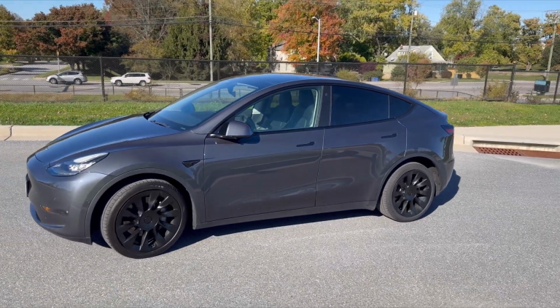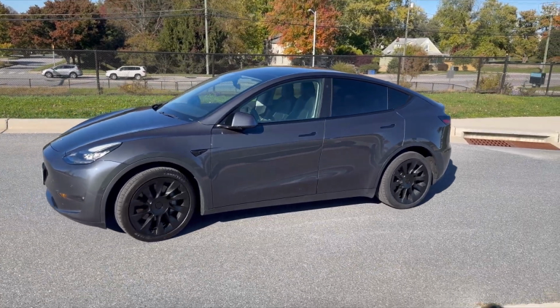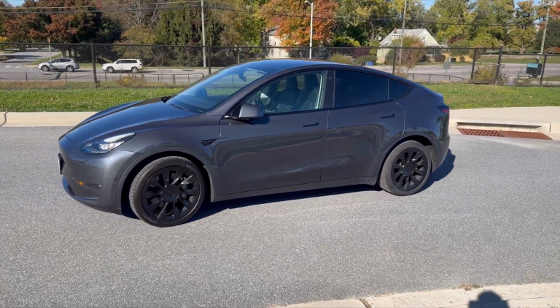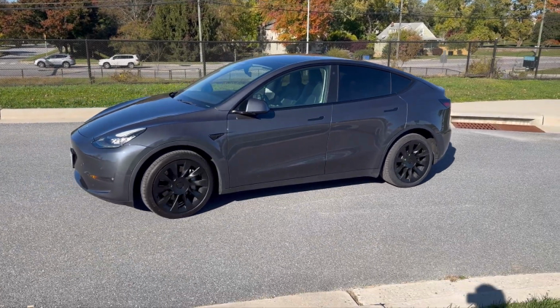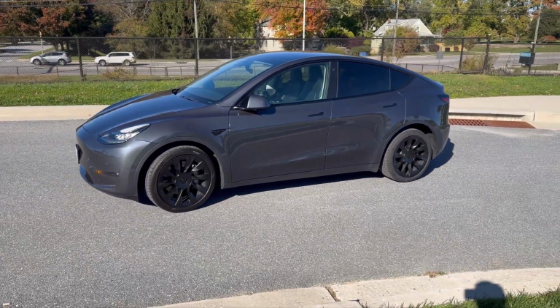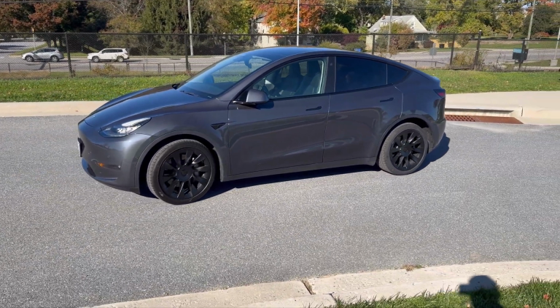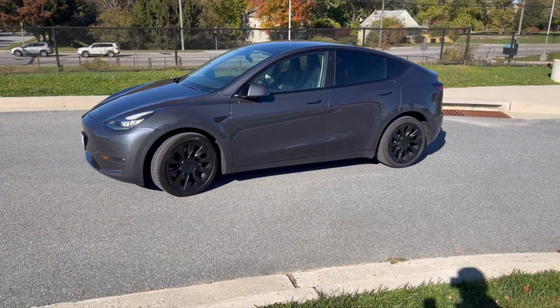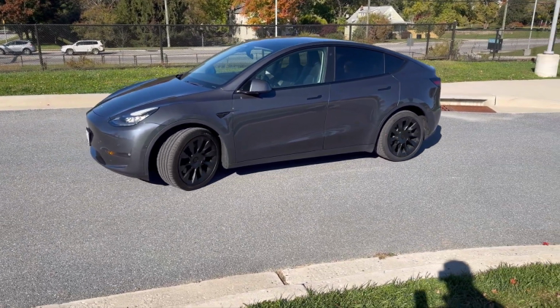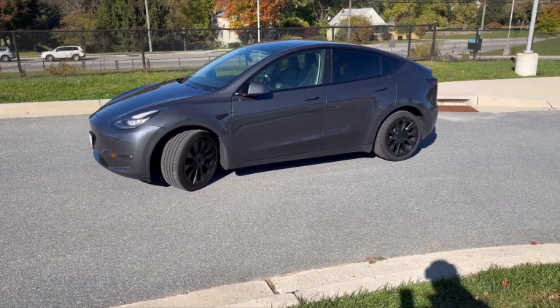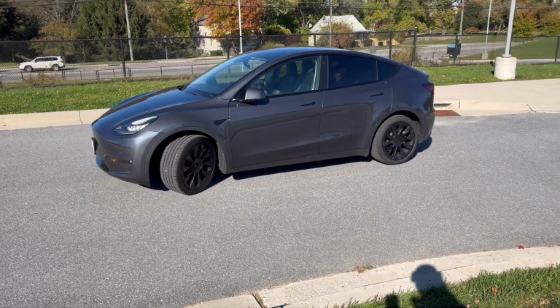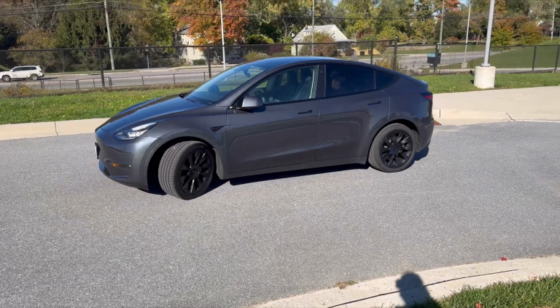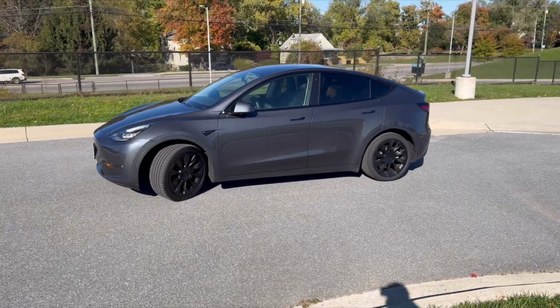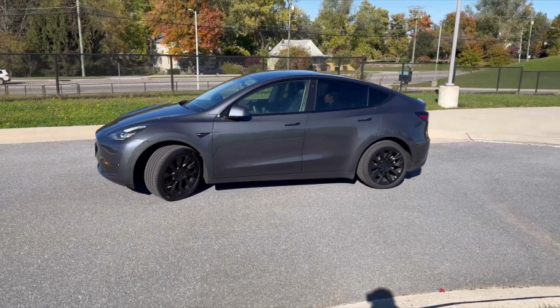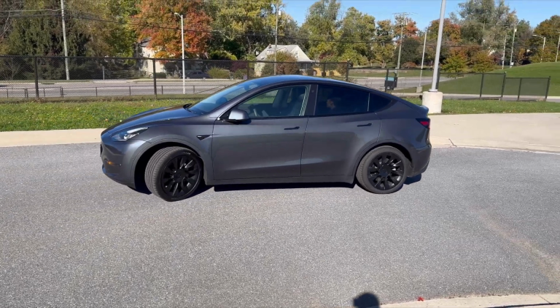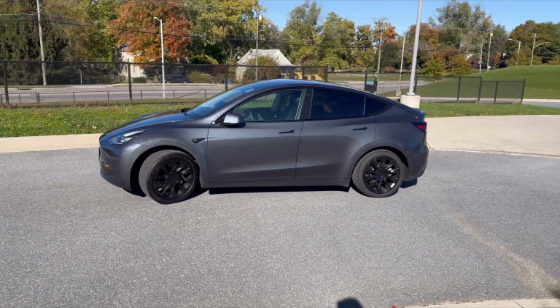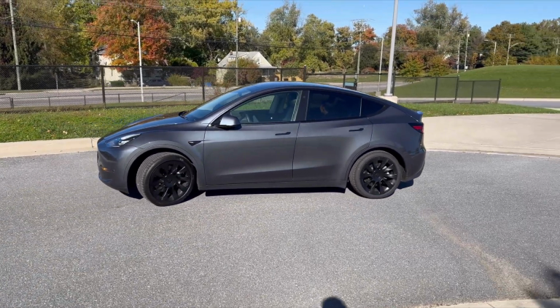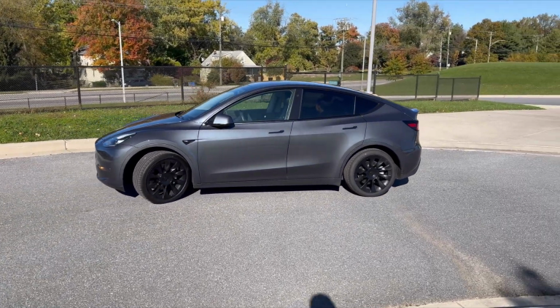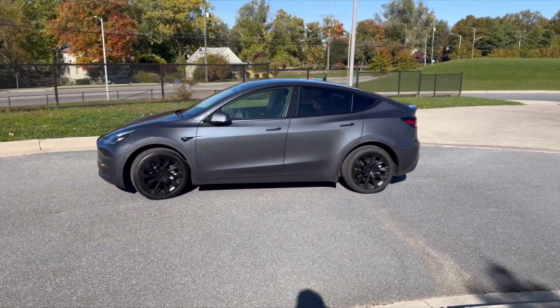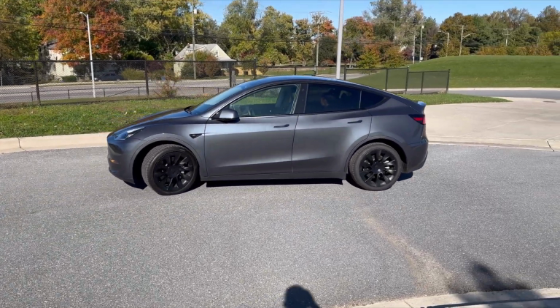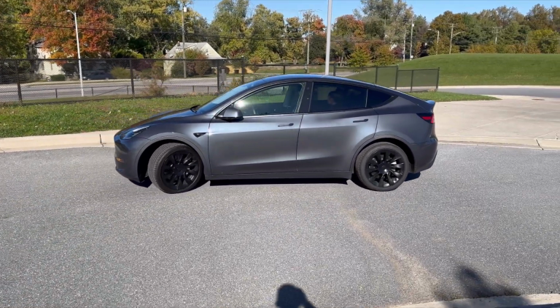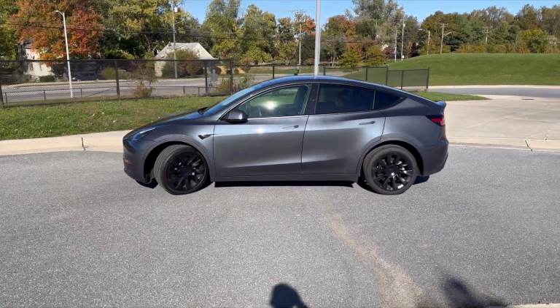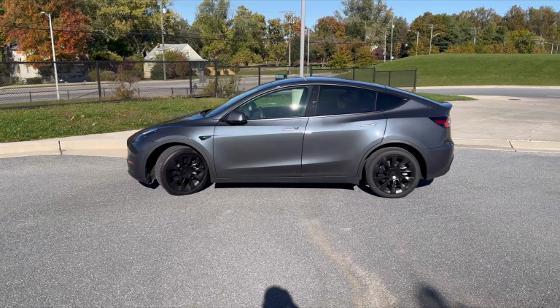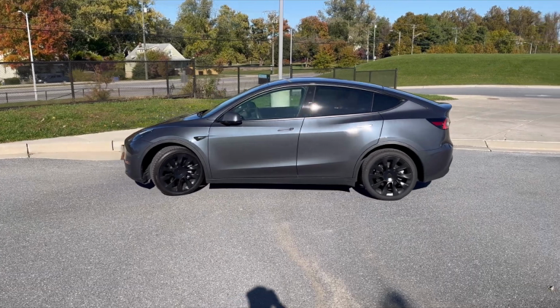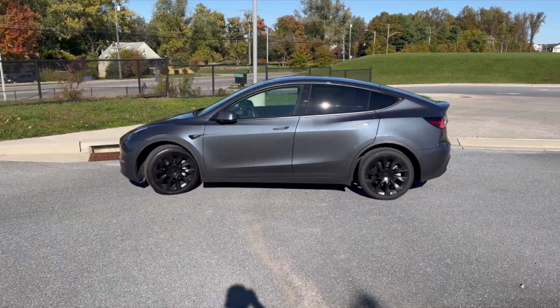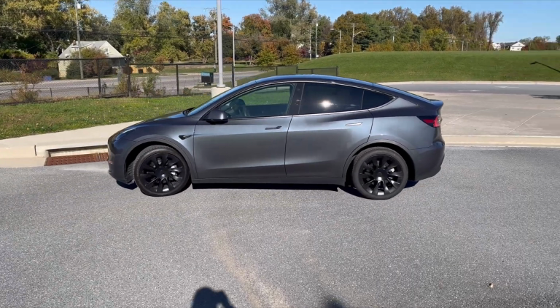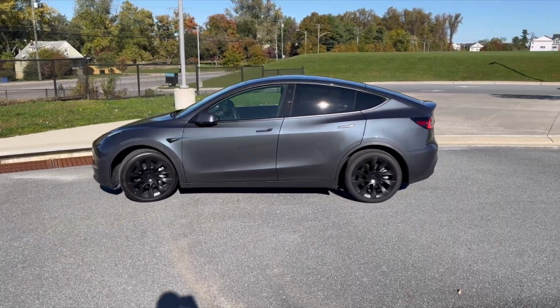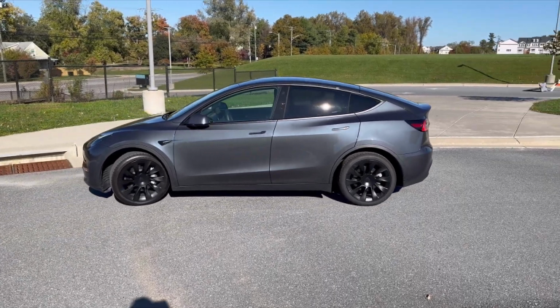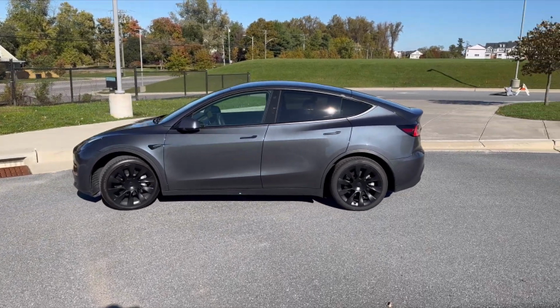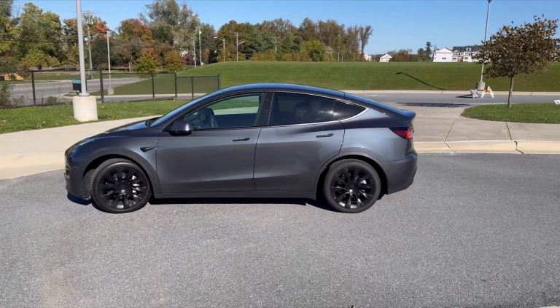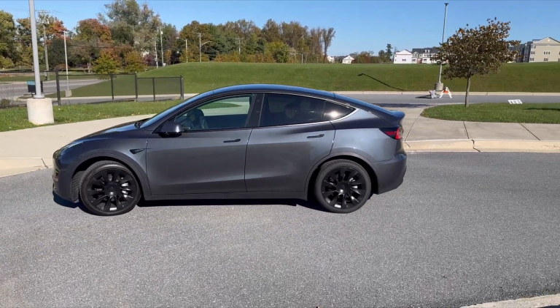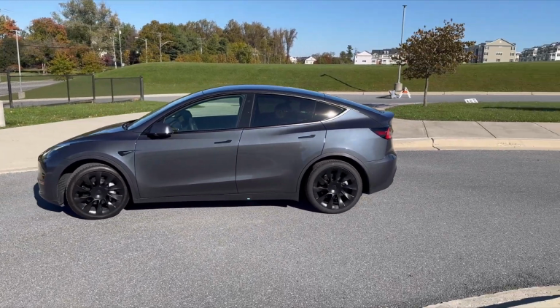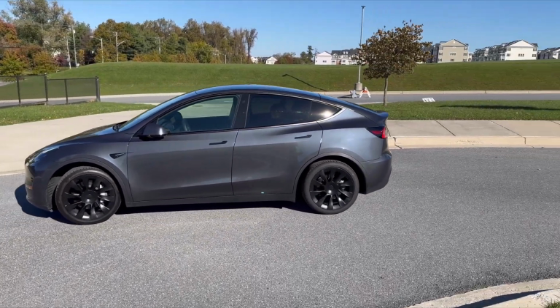I drew a path on the app for the car to follow, and well, it decided to do things in reverse. It's a quirky little twist that I didn't even see coming. And let me tell you, I was highly impressed with how it was able to maneuver the entire path in reverse.